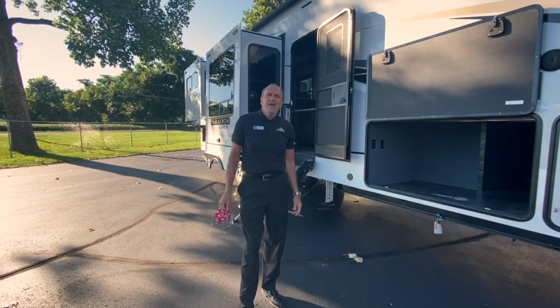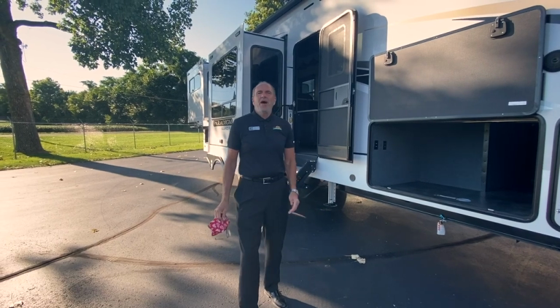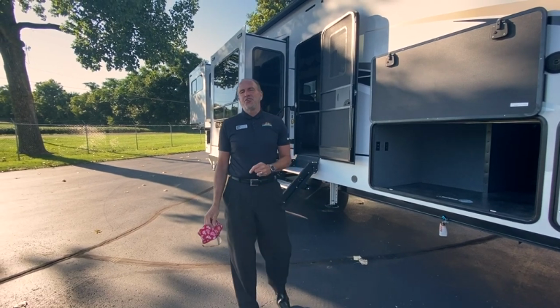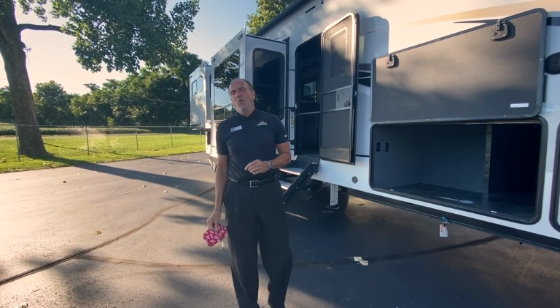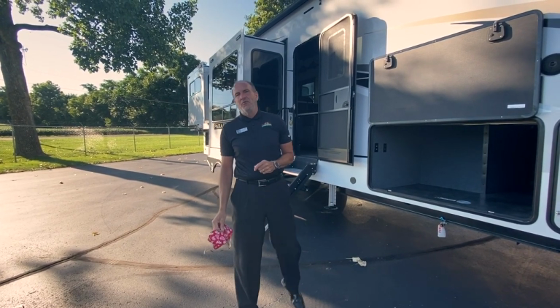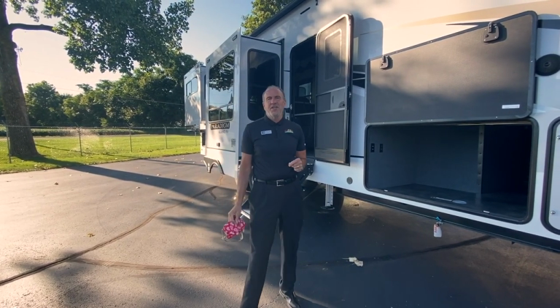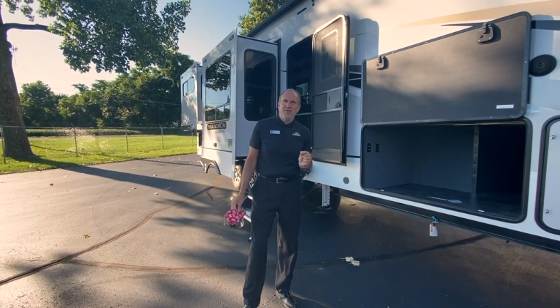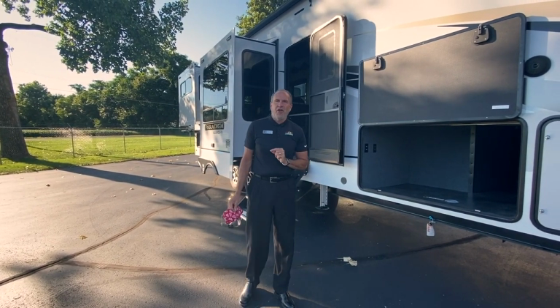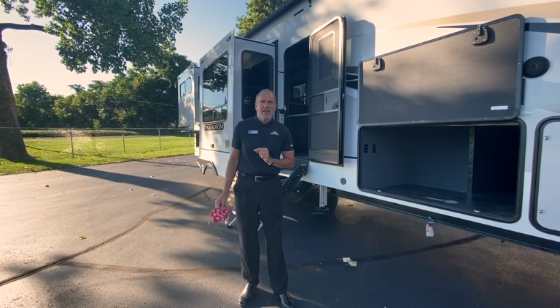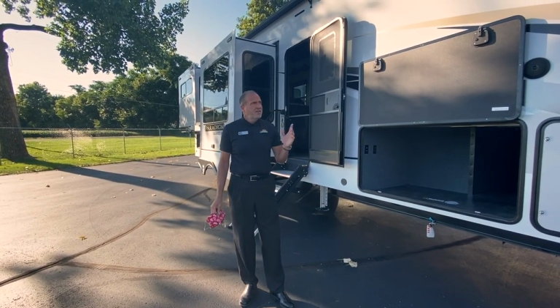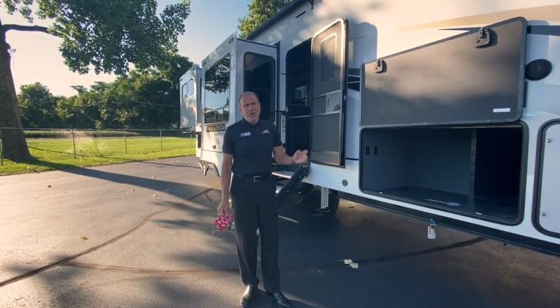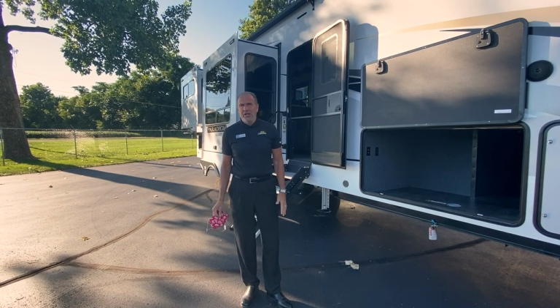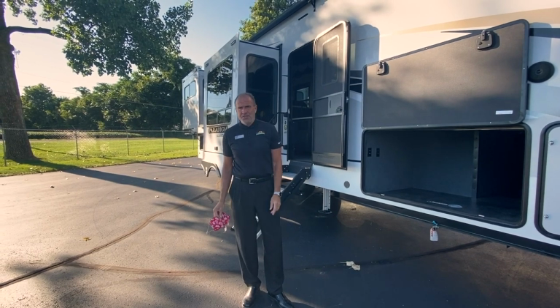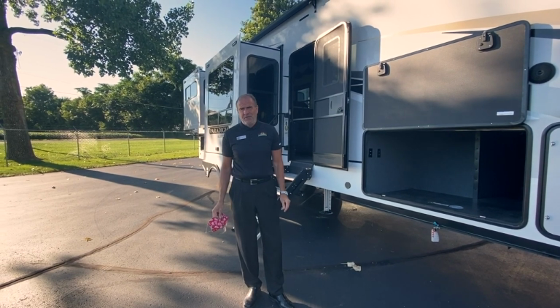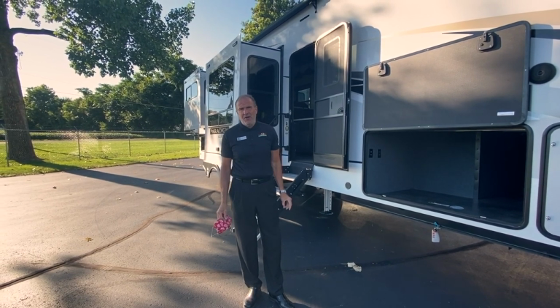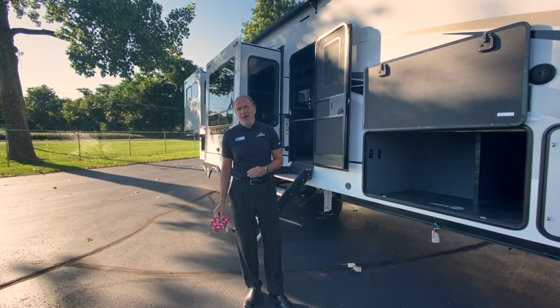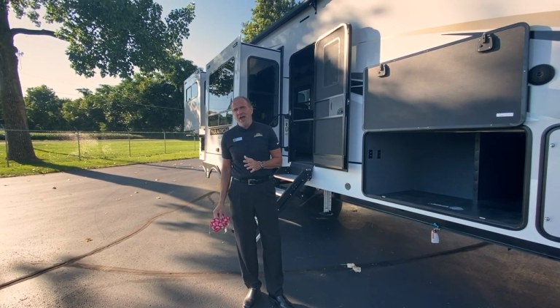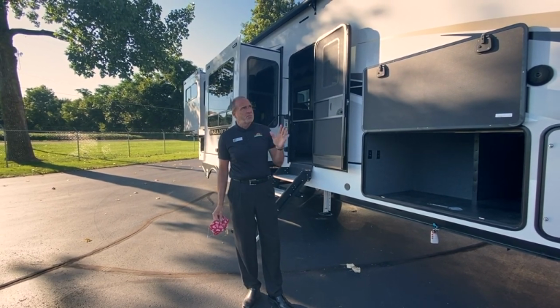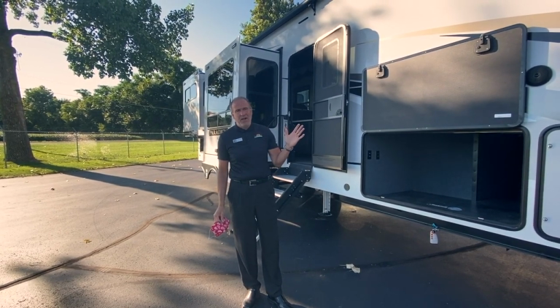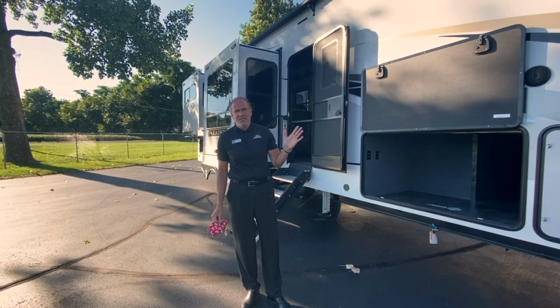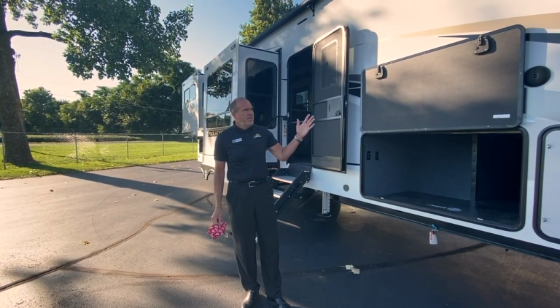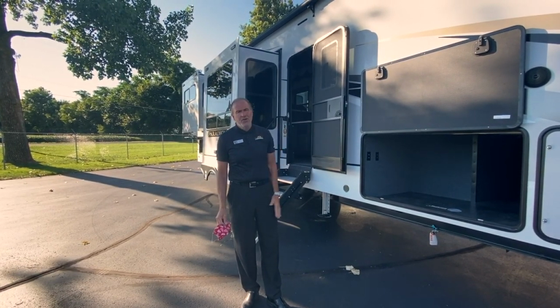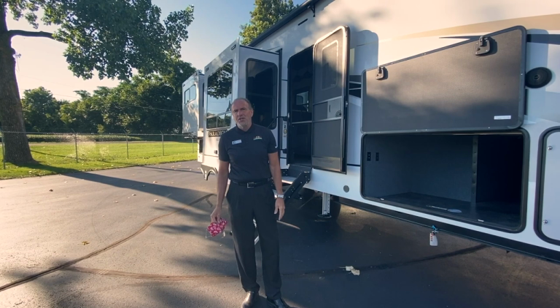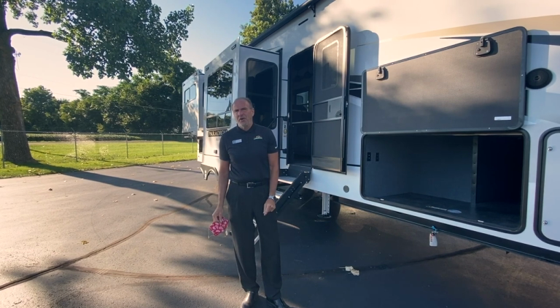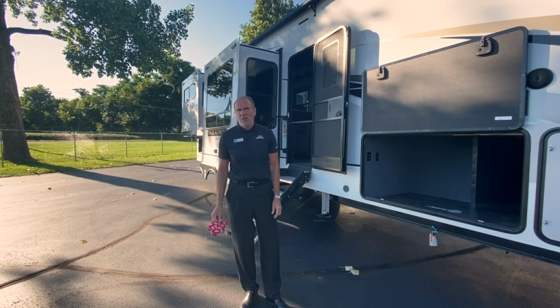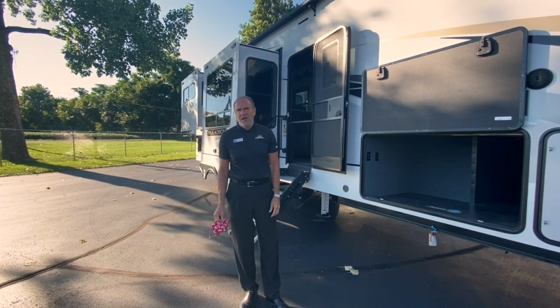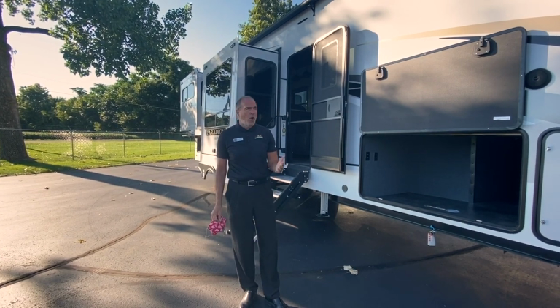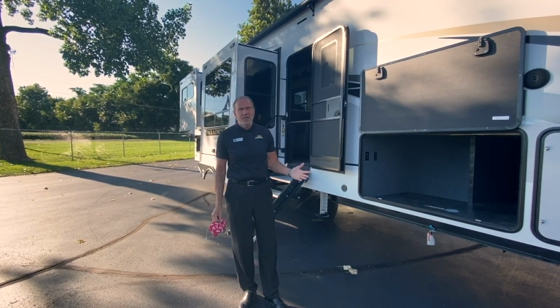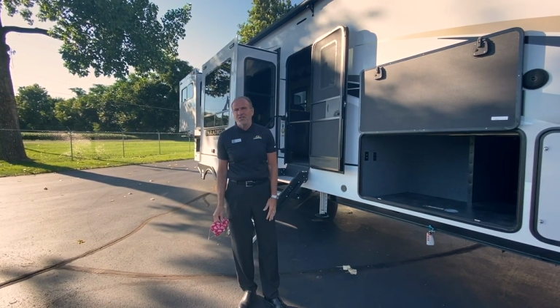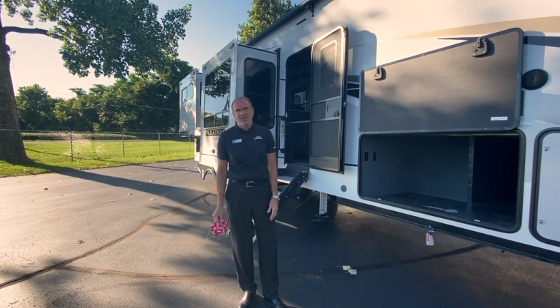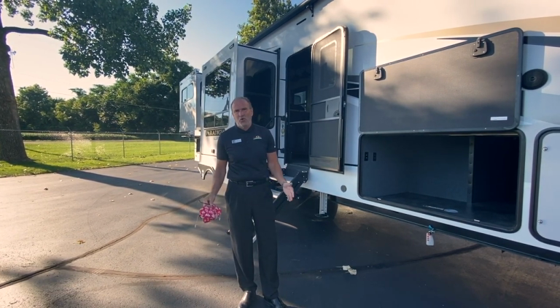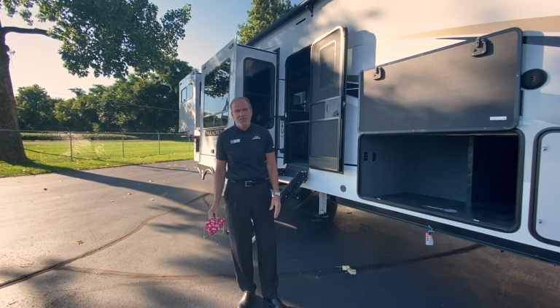Hey everybody, it's John at Walnut Ridge and it's Feature Friday. Today we're going to be looking at the 365 RD Paradigm, which is made by Alliance. It's our new addition to our fifth wheel lineup and a welcome addition because it has a lot of cool features.